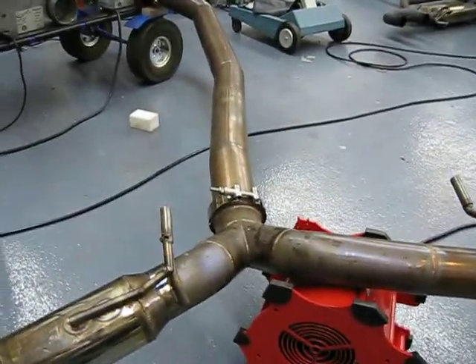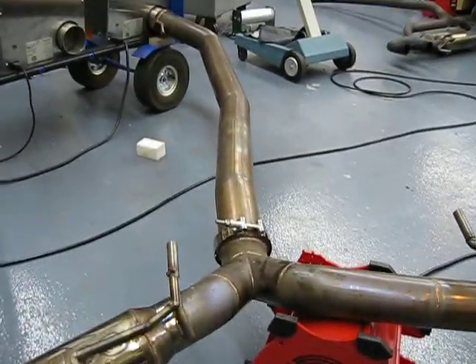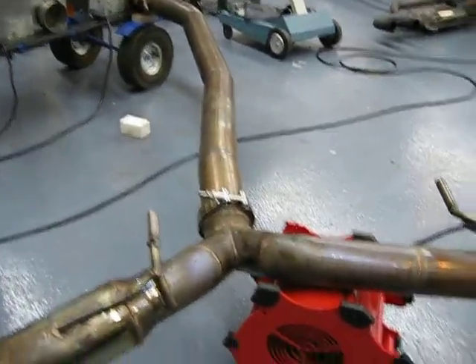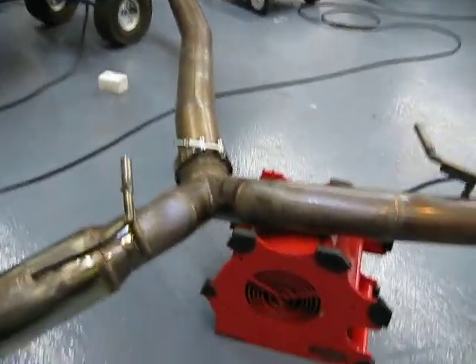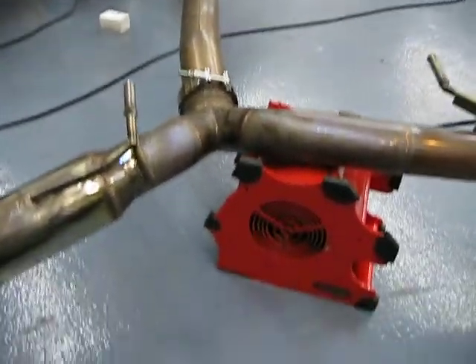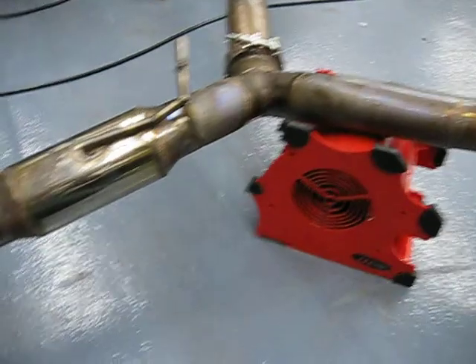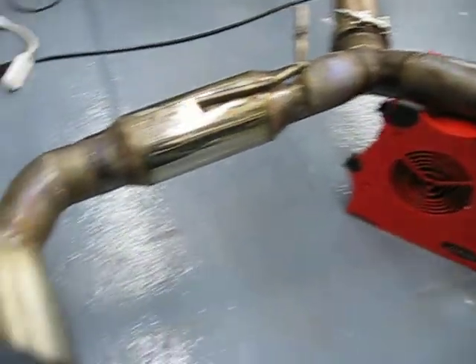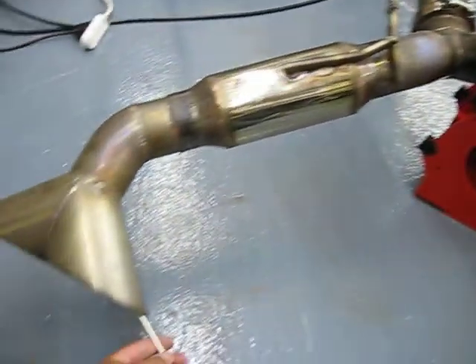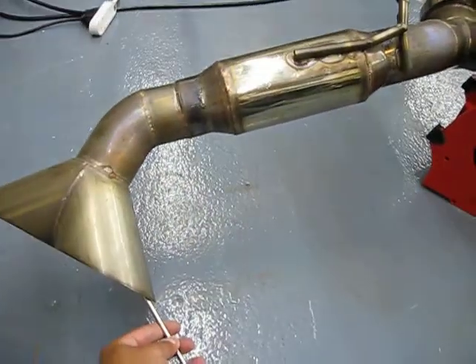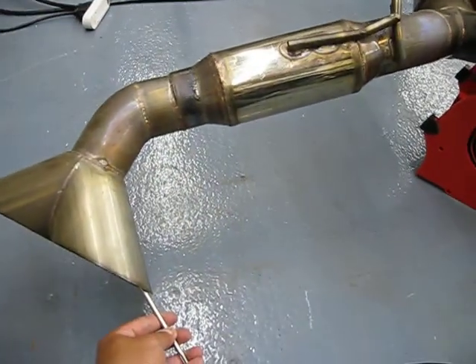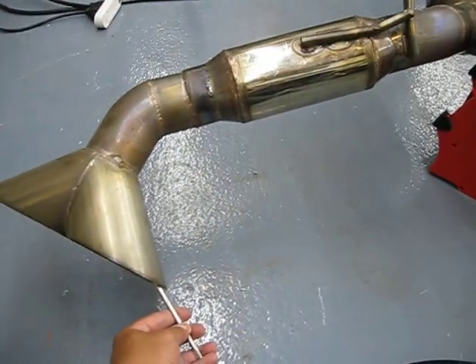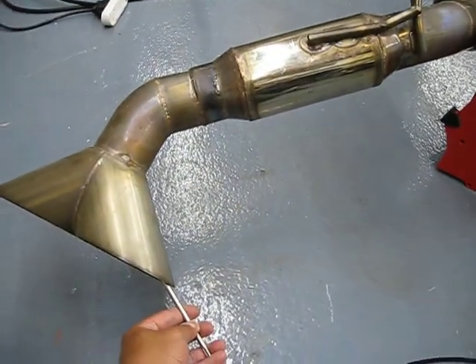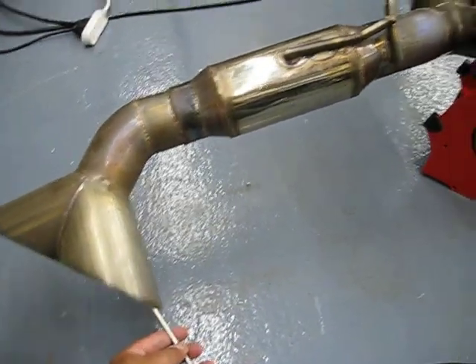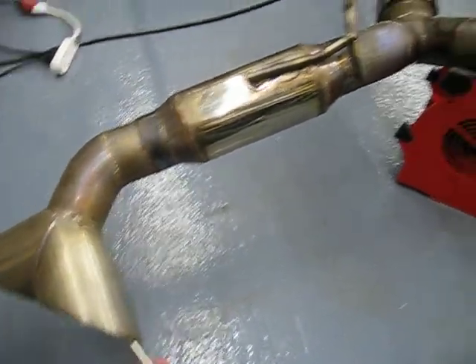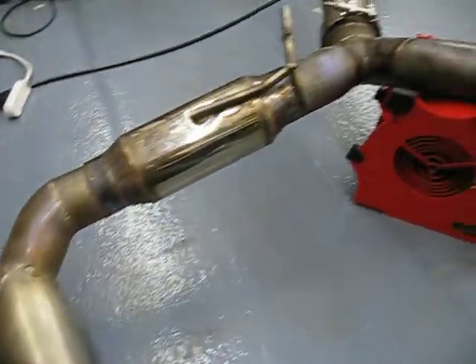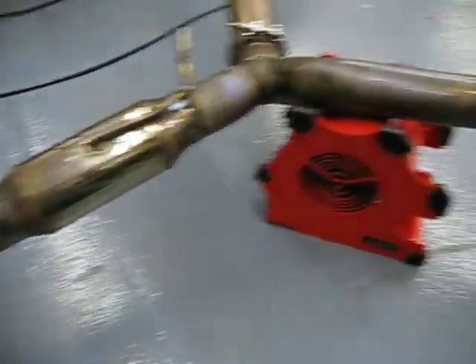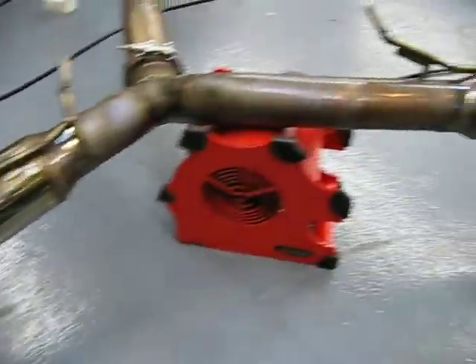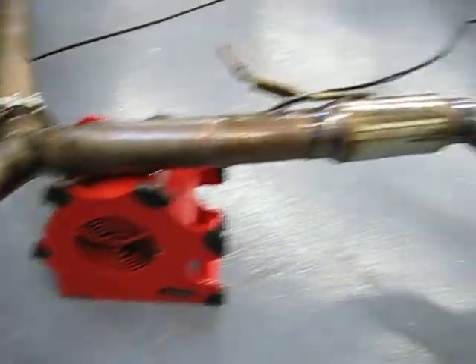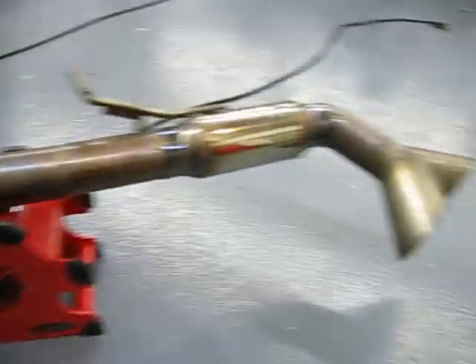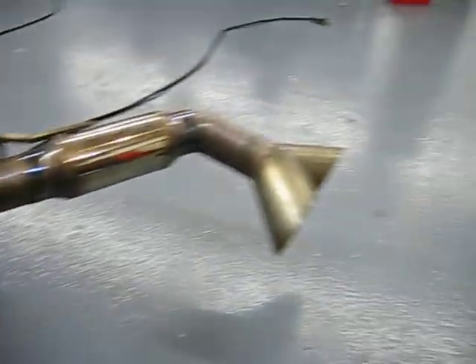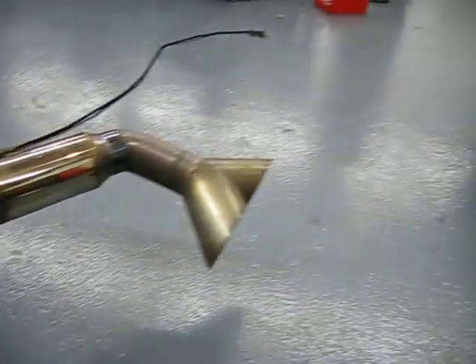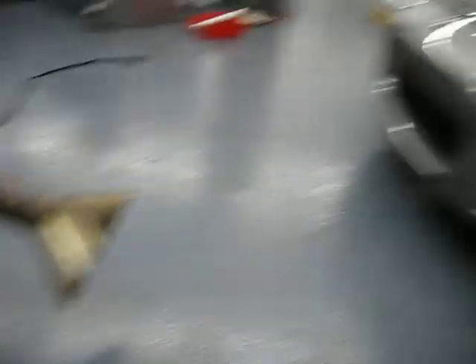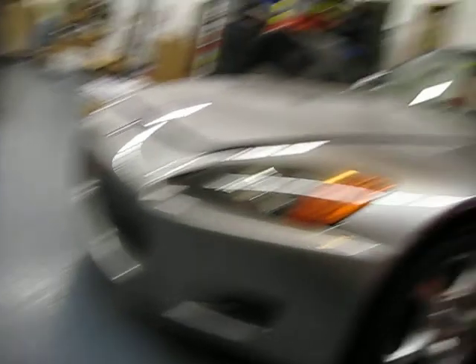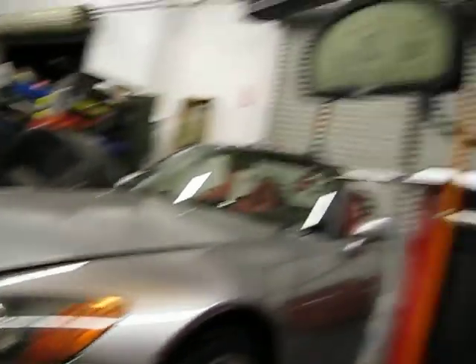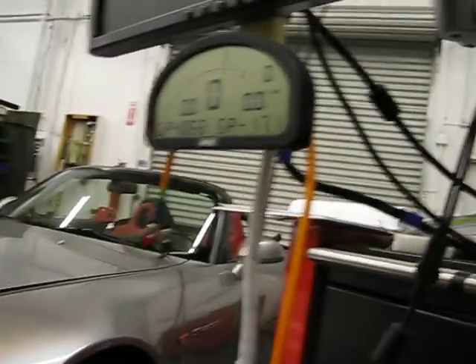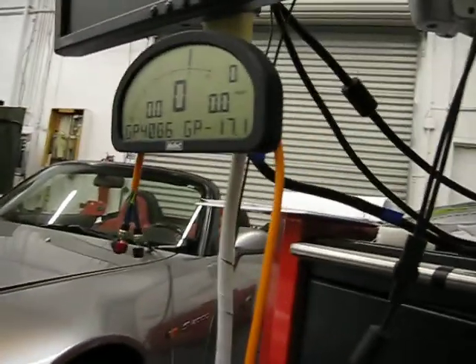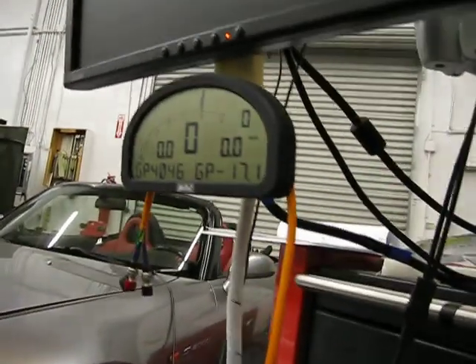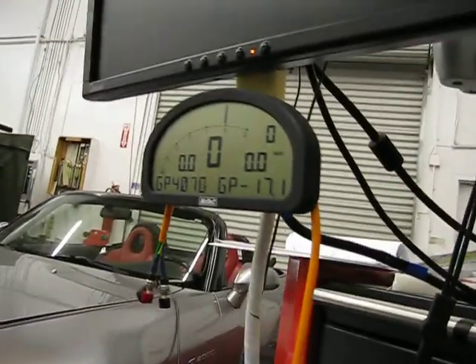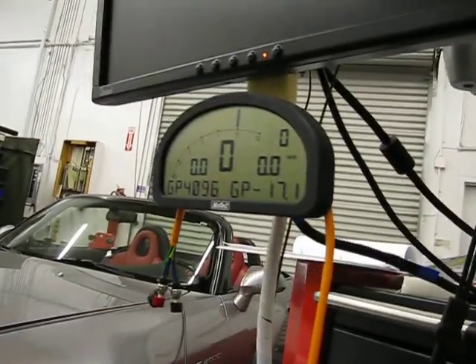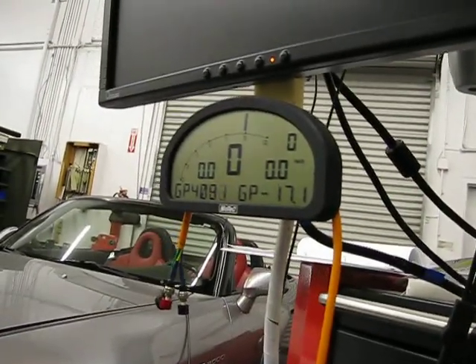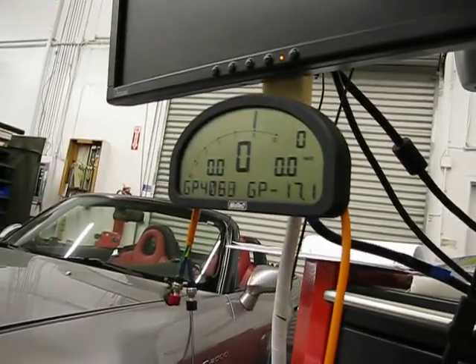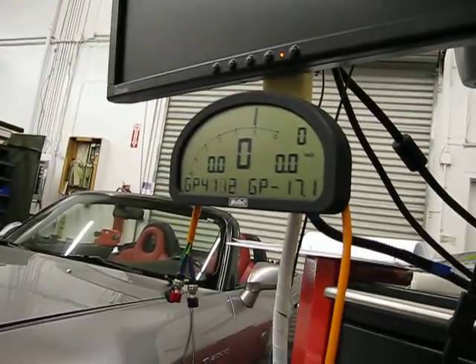So we did make an improvement on the design — not just because of the tips, but we actually increased the overall flow area of the thing.